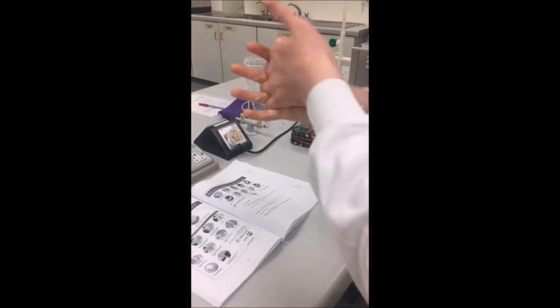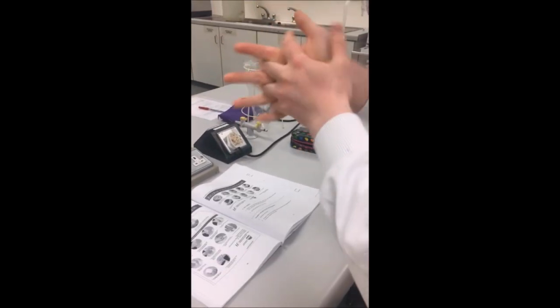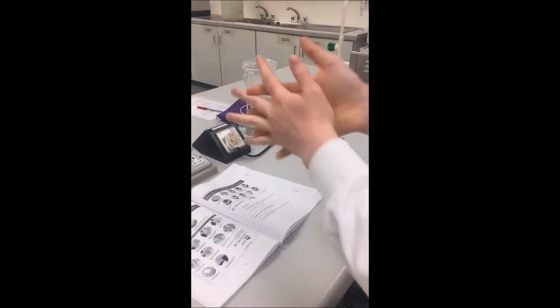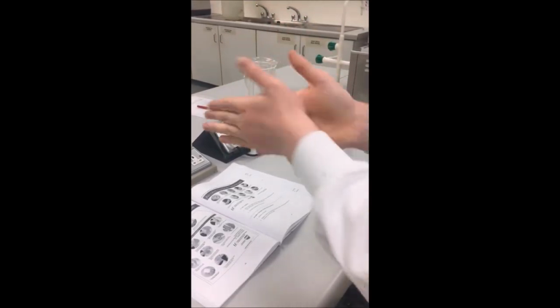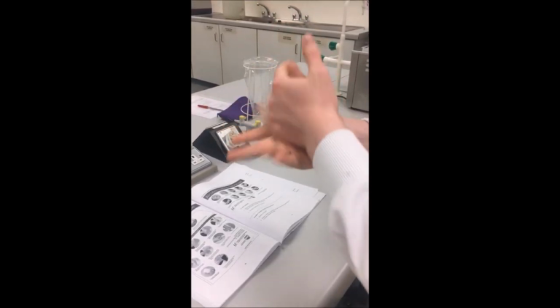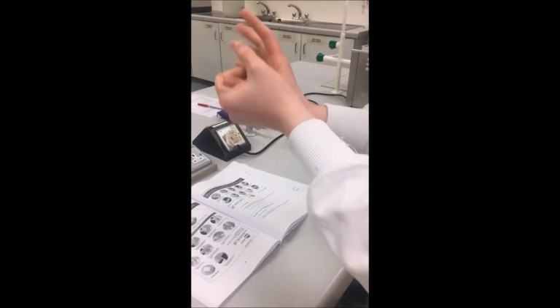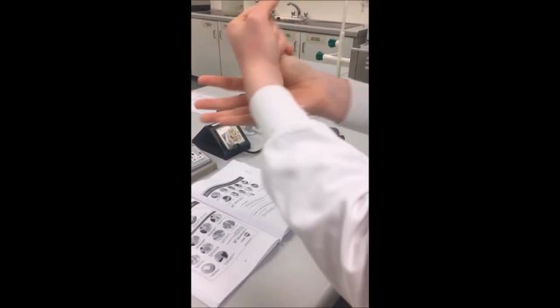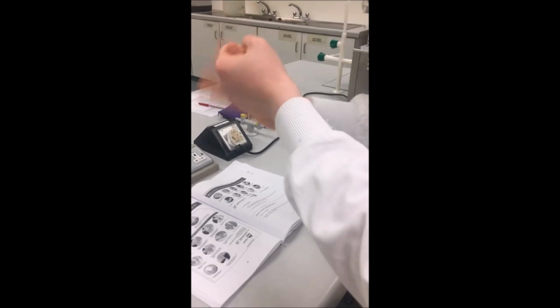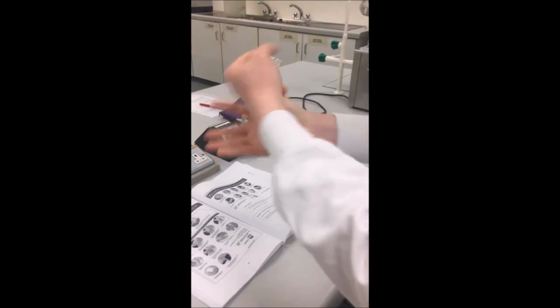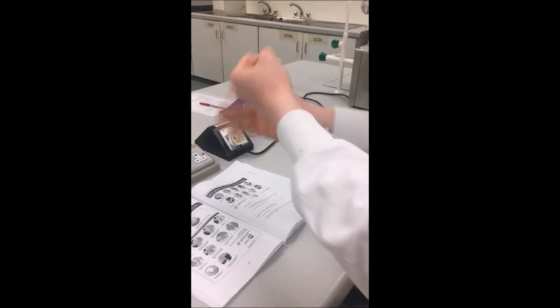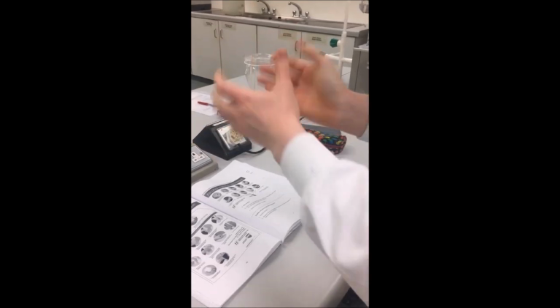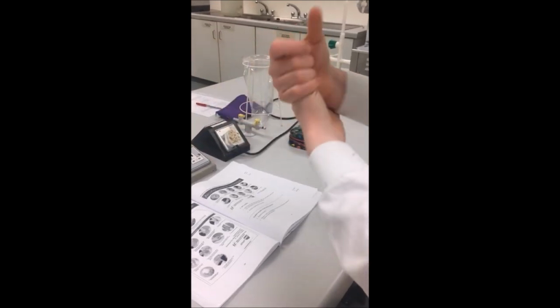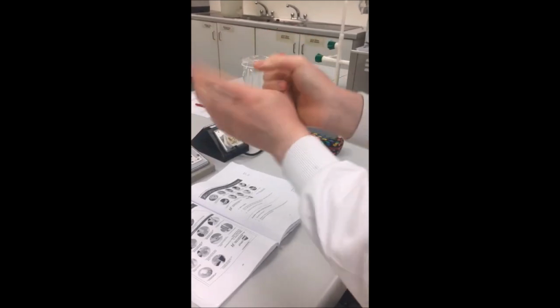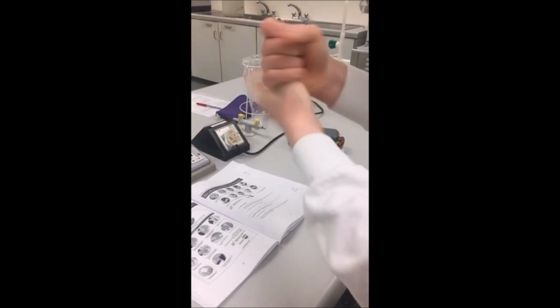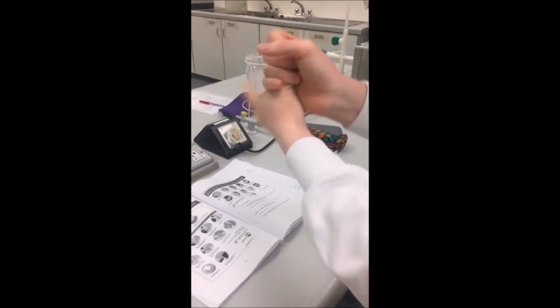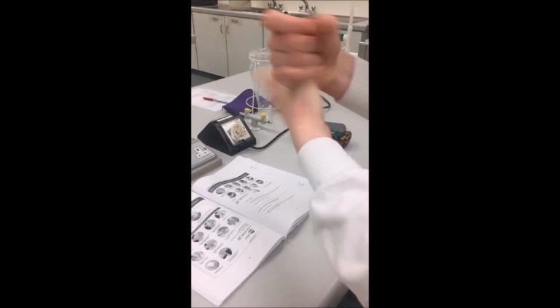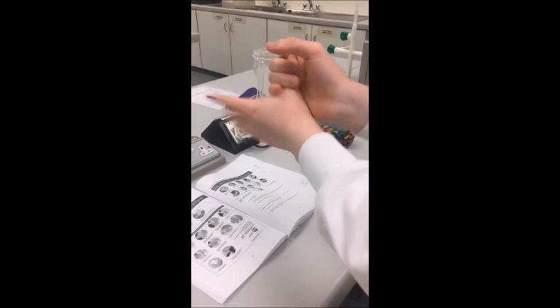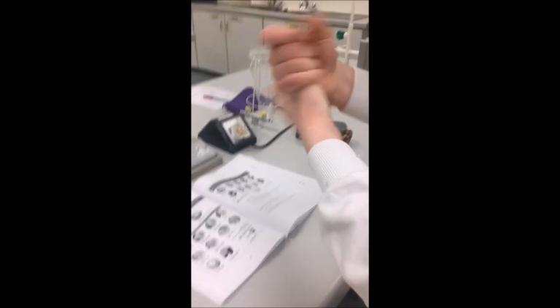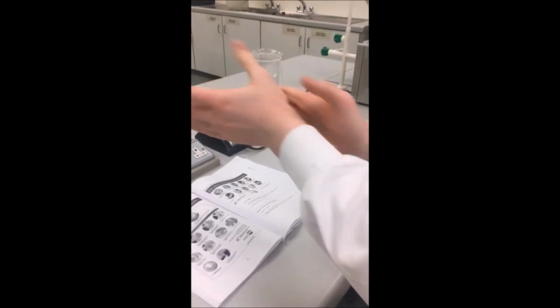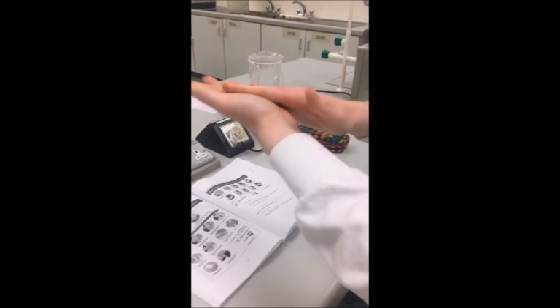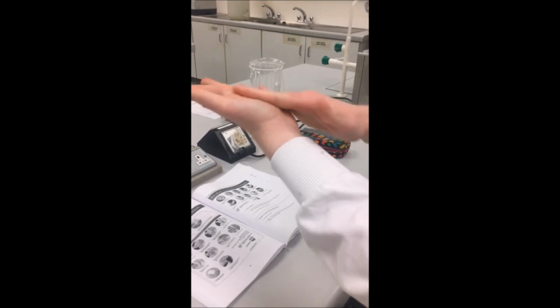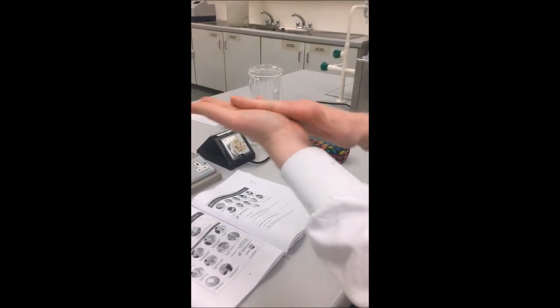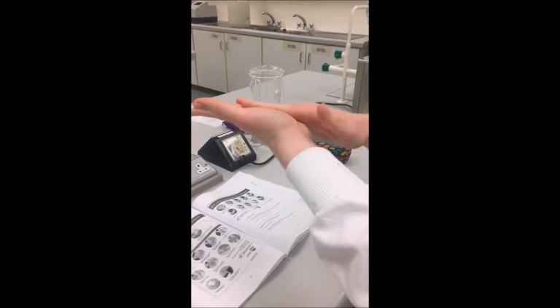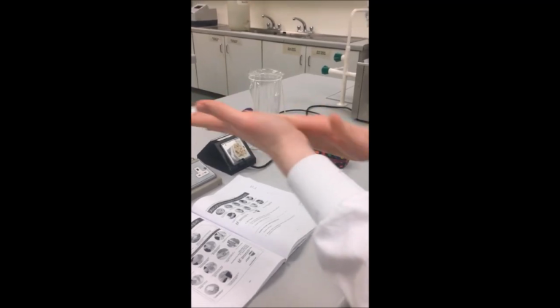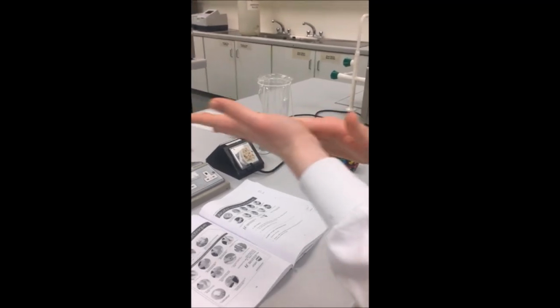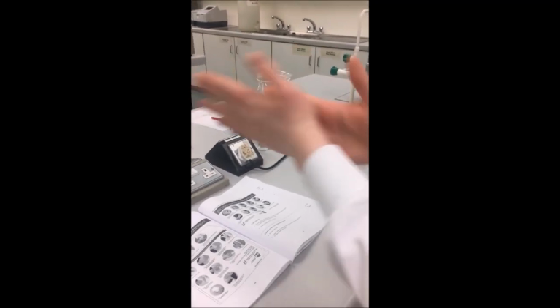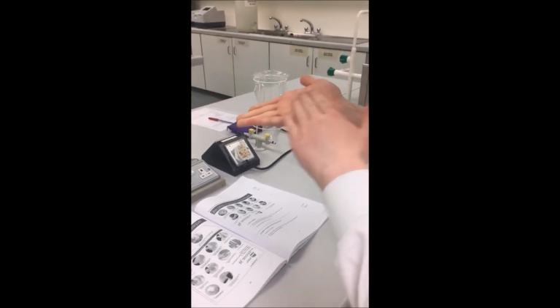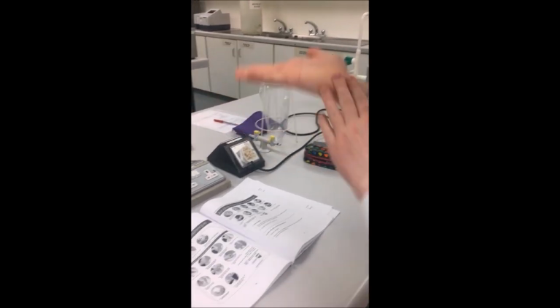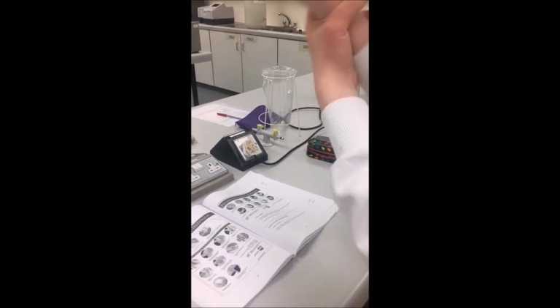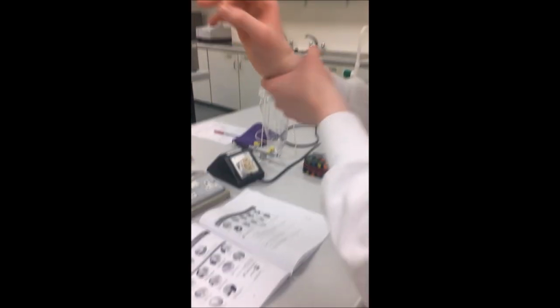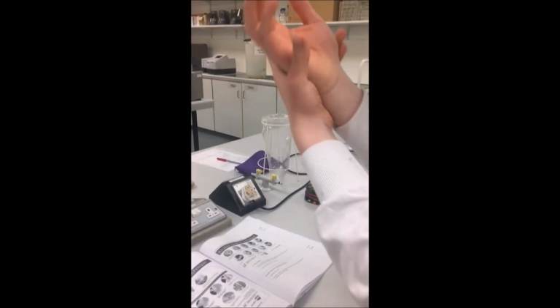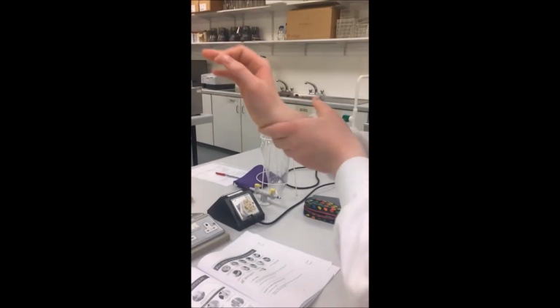We're then going to clasp with thumbs and rub that in circular motions about 5 times each. We're then going to rub our palms in circular motions about 5 times using our fingertips.